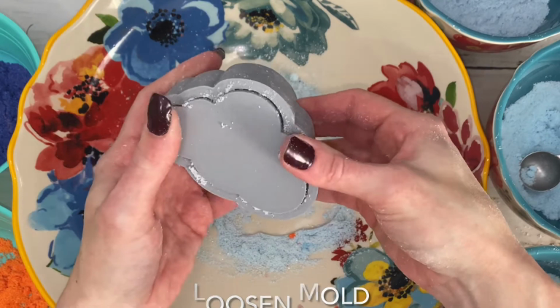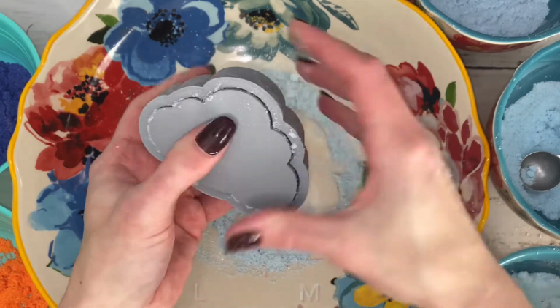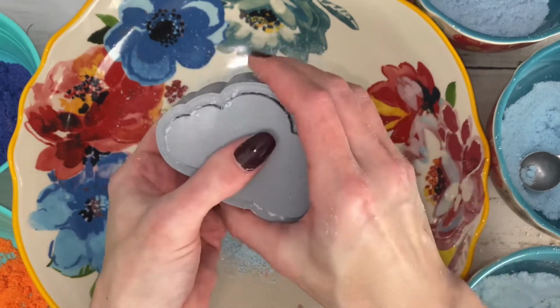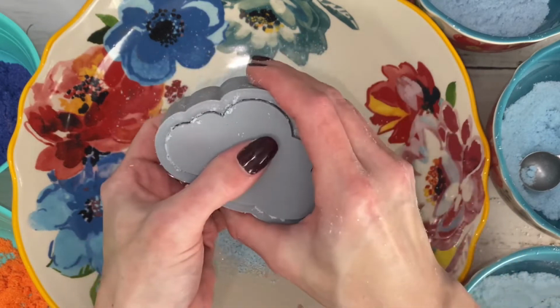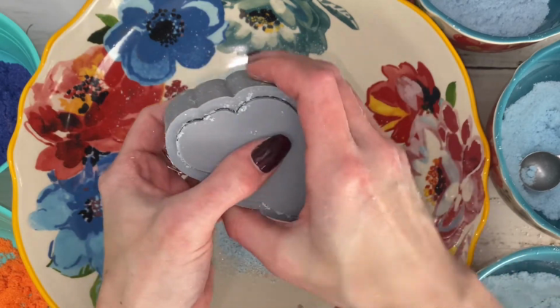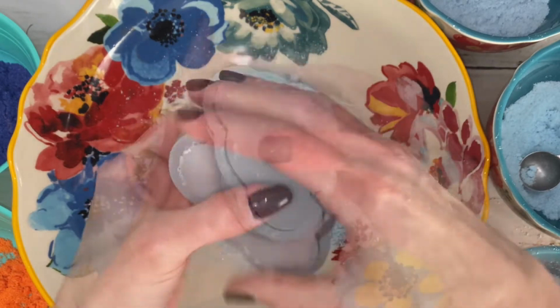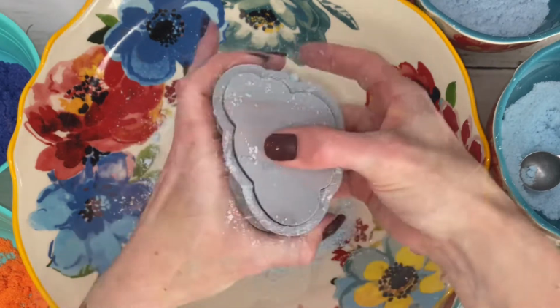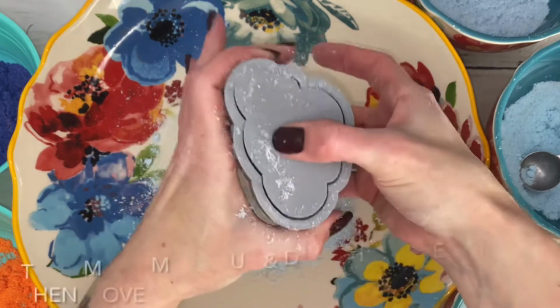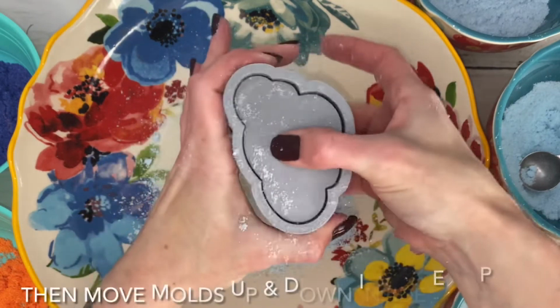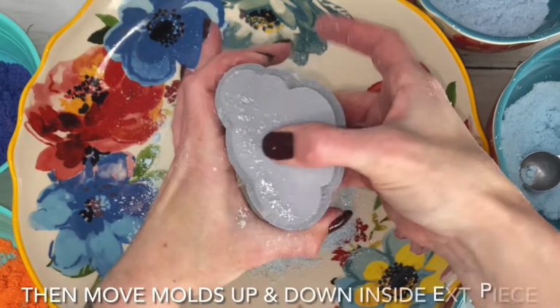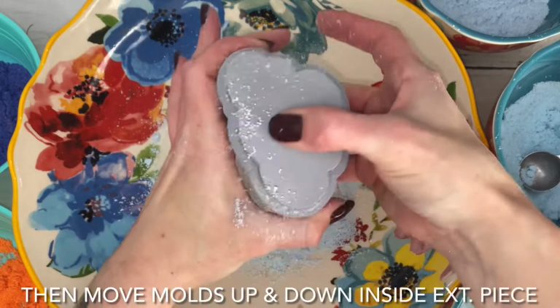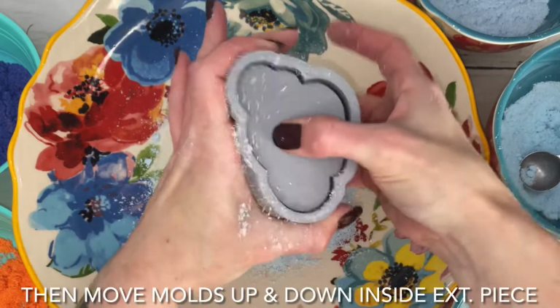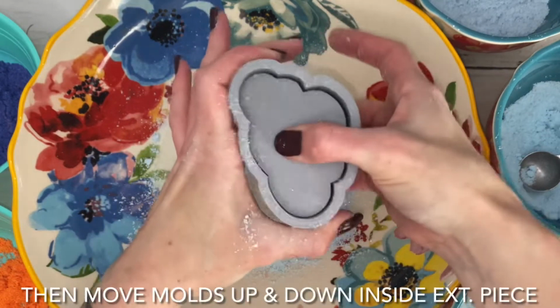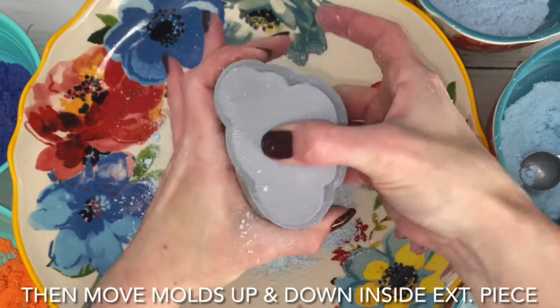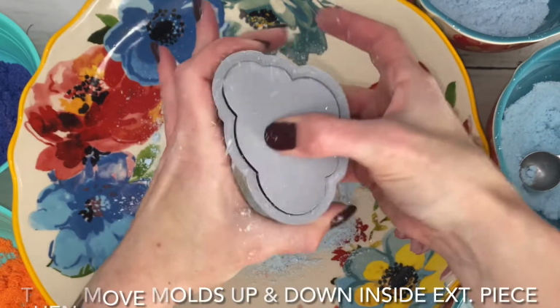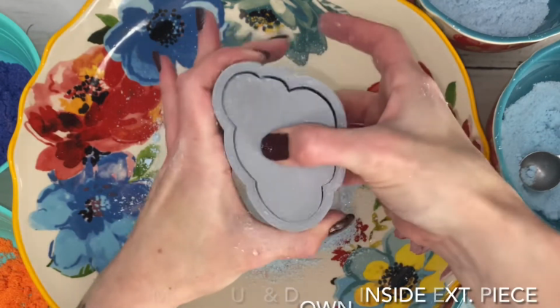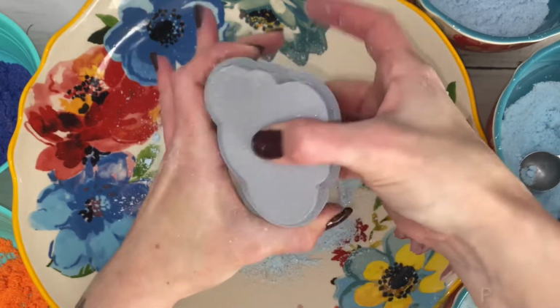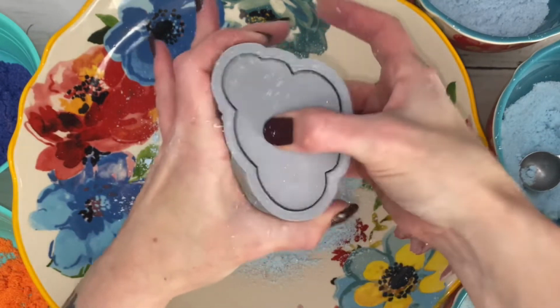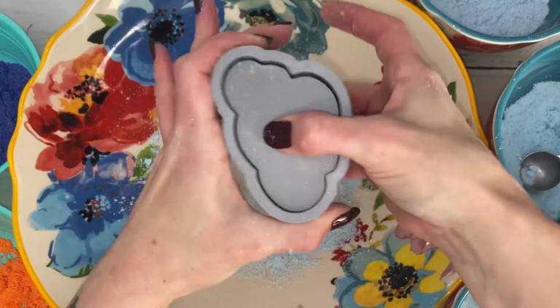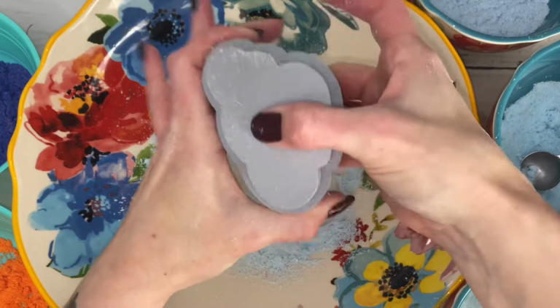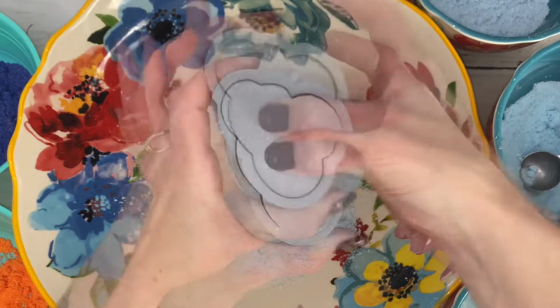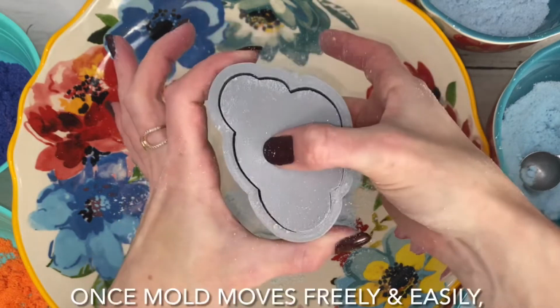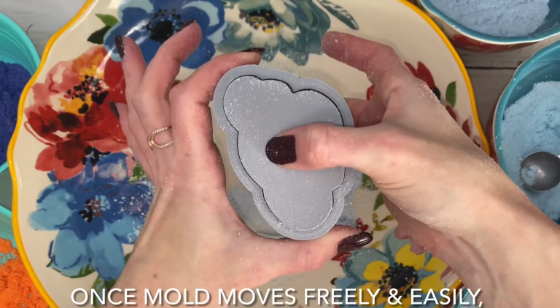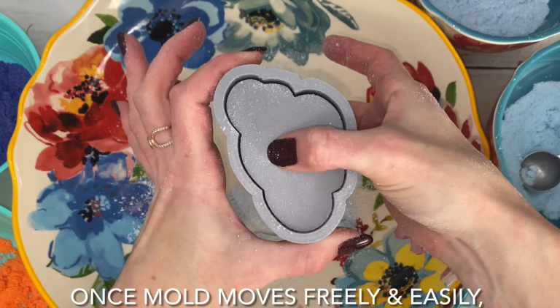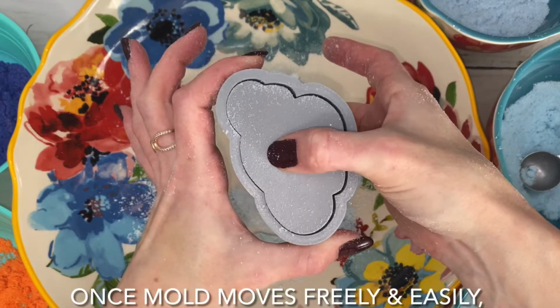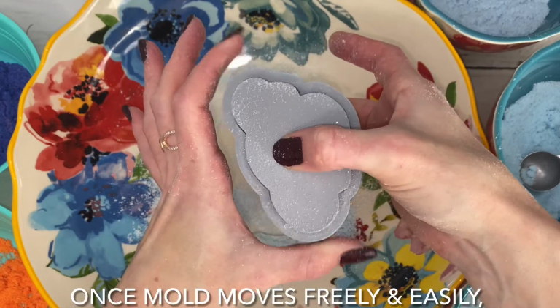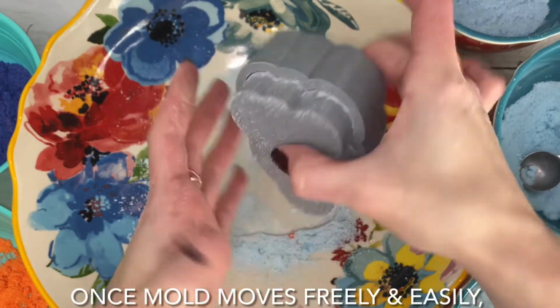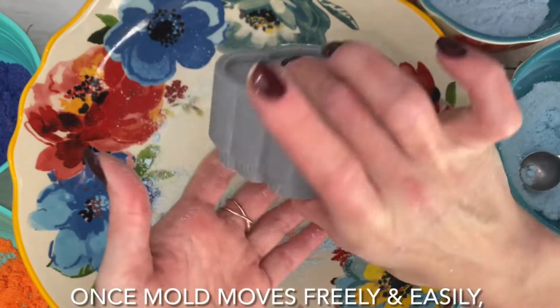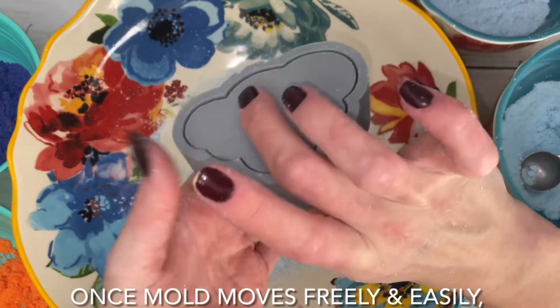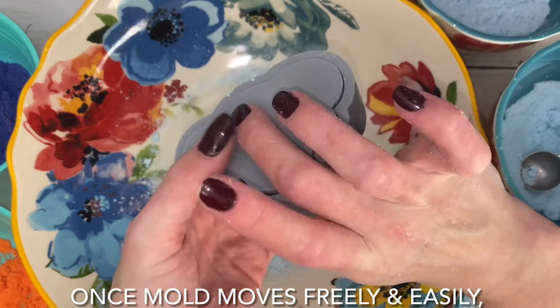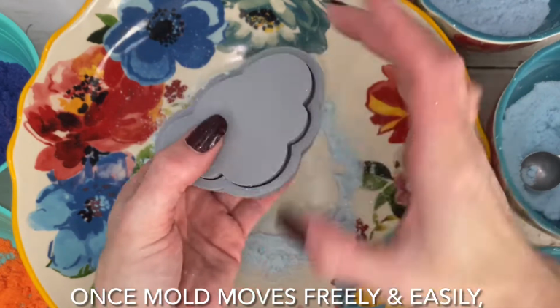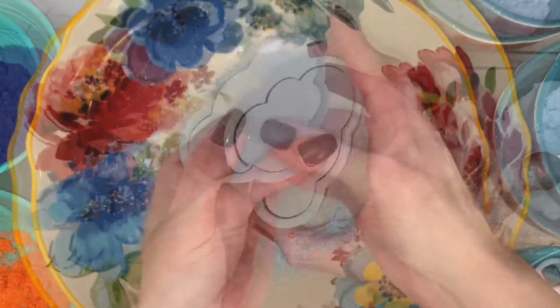The up-and-down motion is very important because it loosens the bomb, but more importantly it will make the exposed bath bomb areas flat and even.